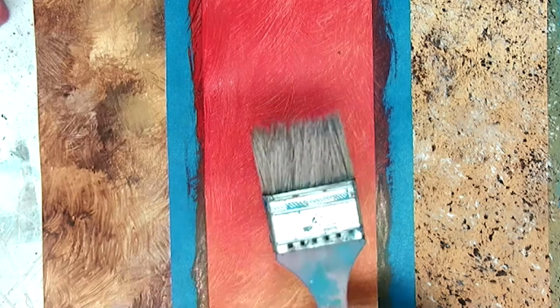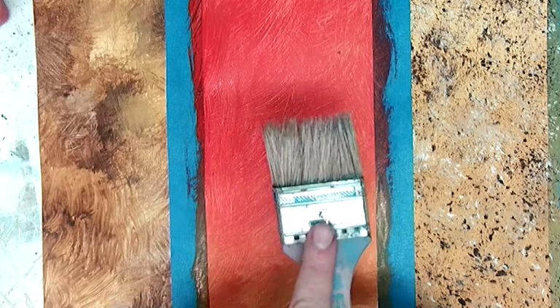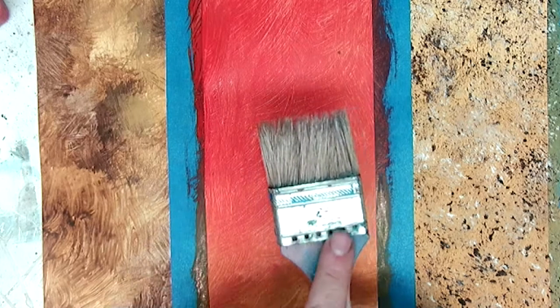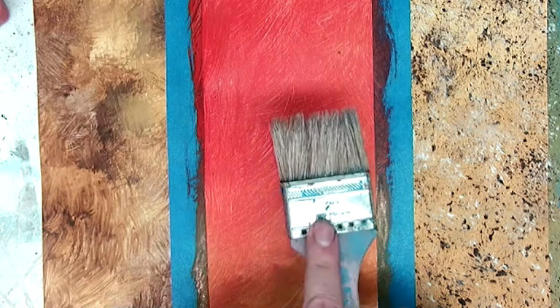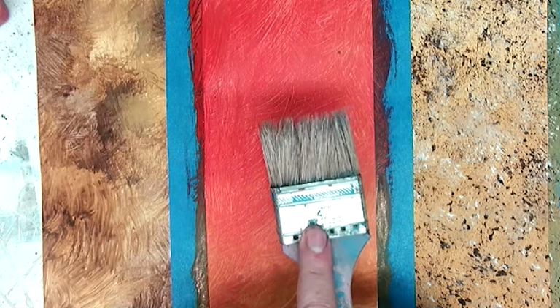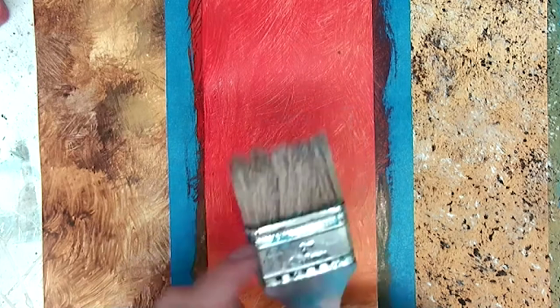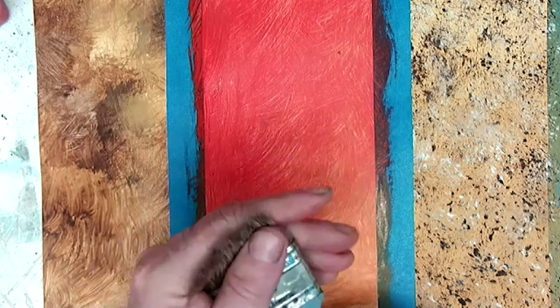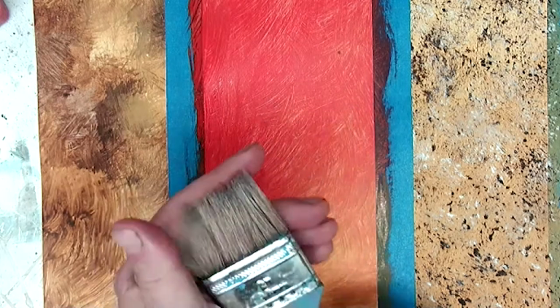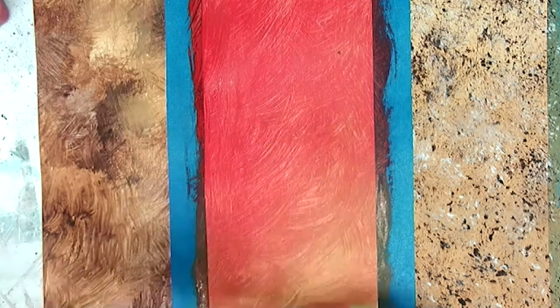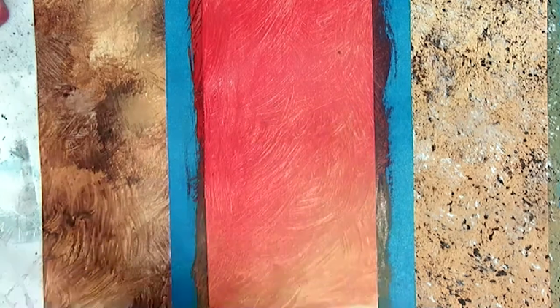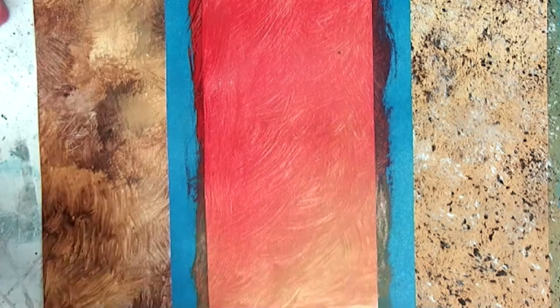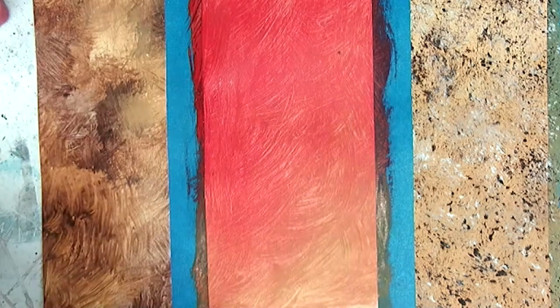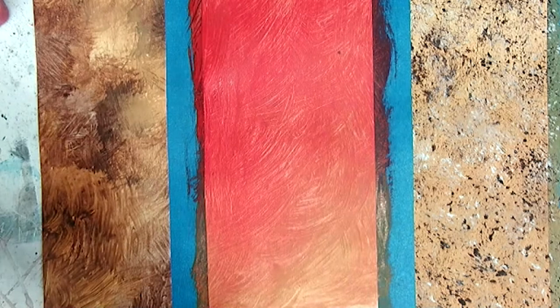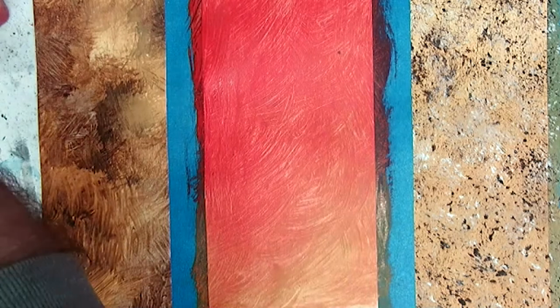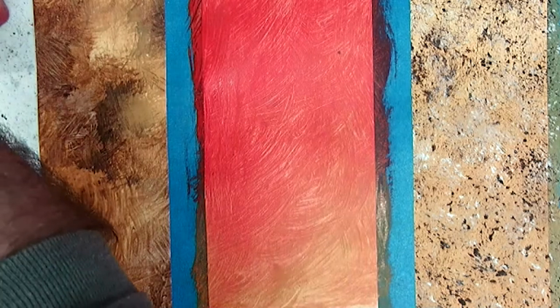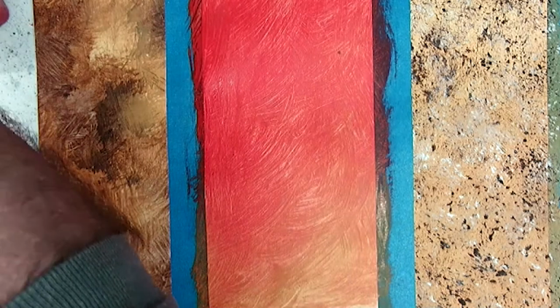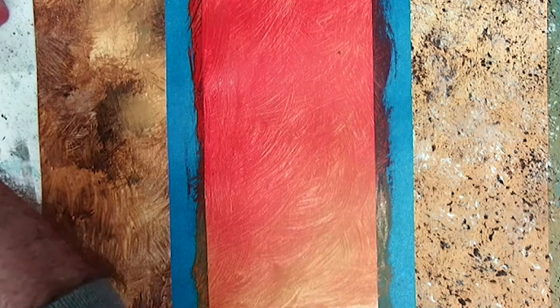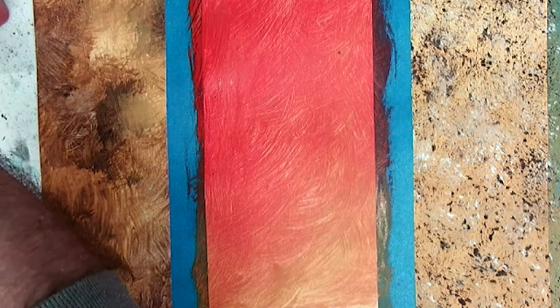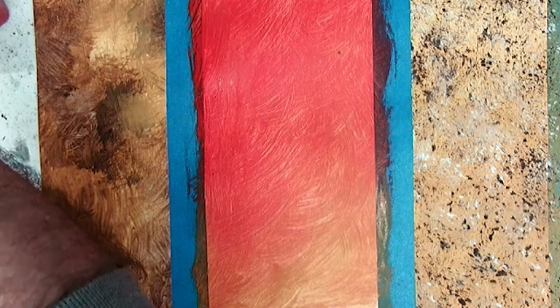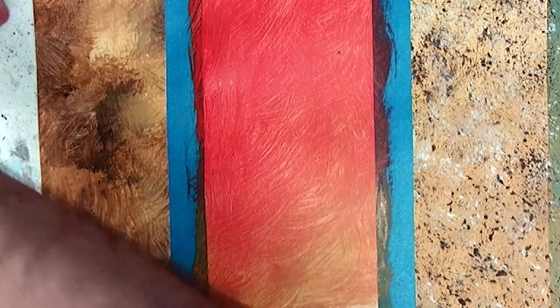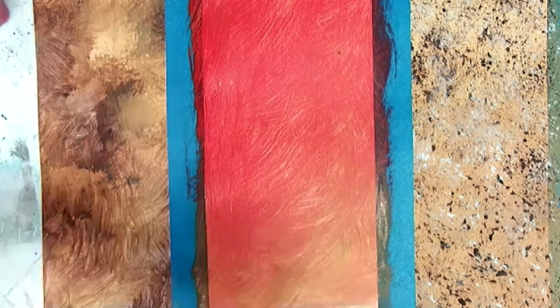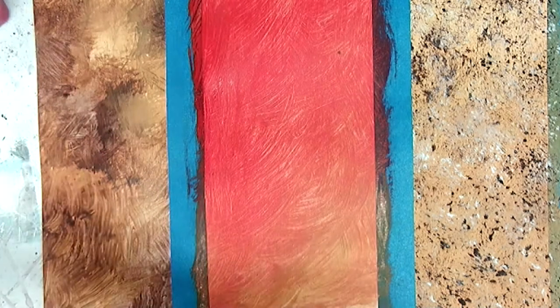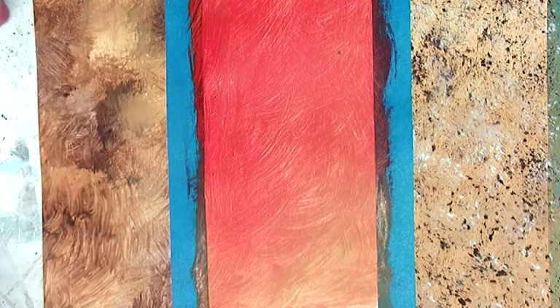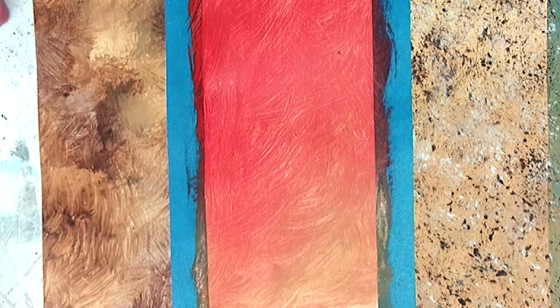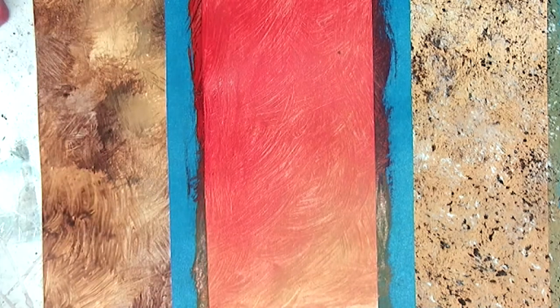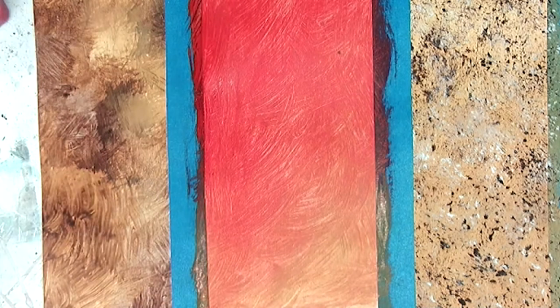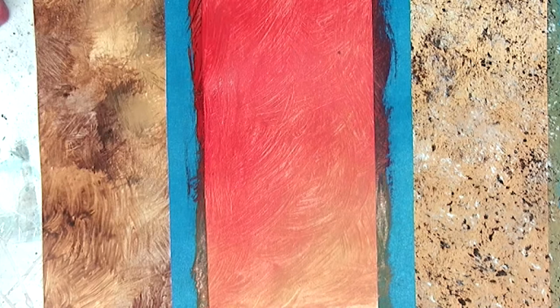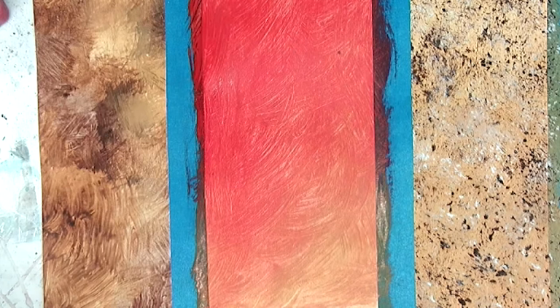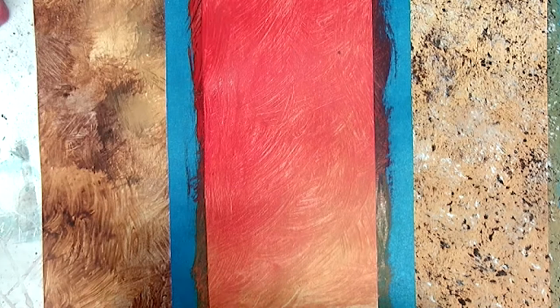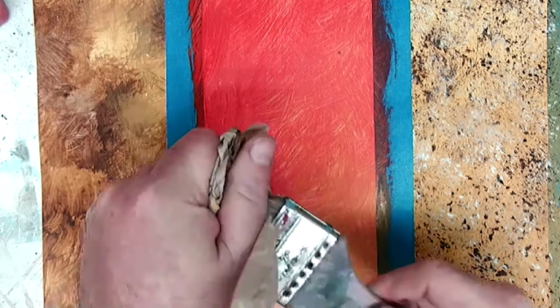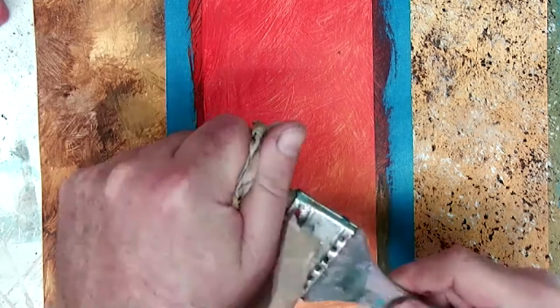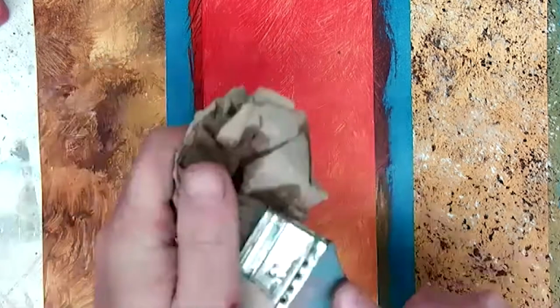What I'm going to do is use one of our two-inch brushes. I'm going to wet it, just like we've talked about, to prep our bristles, but I'm going to dry it out pretty well — get a lot of that water and moisture out of it.